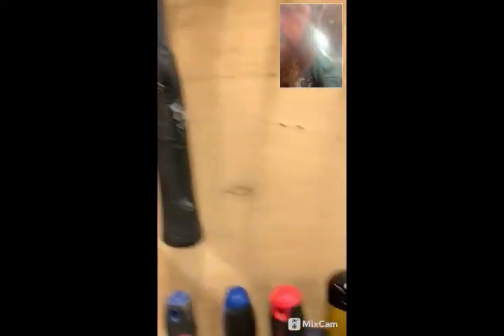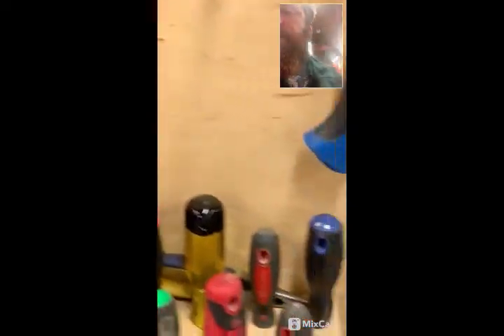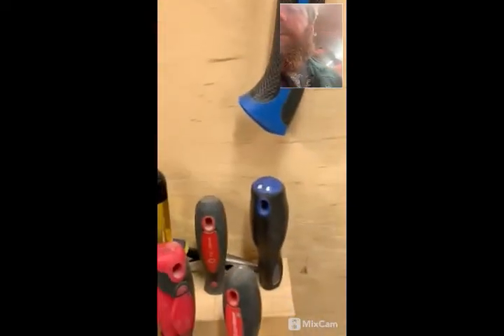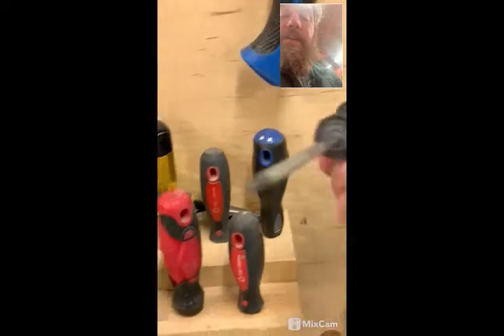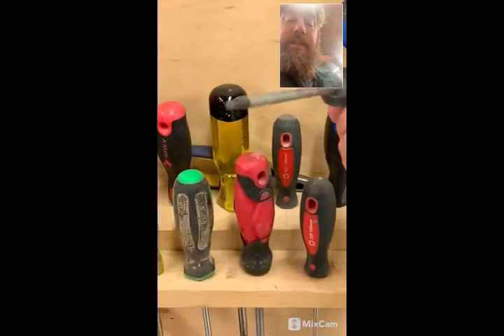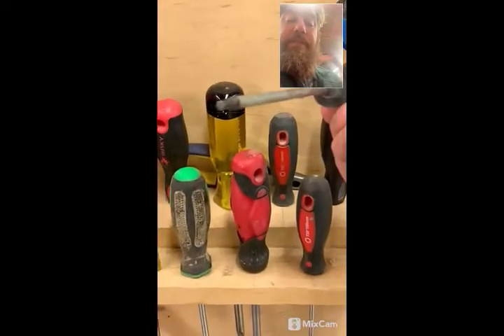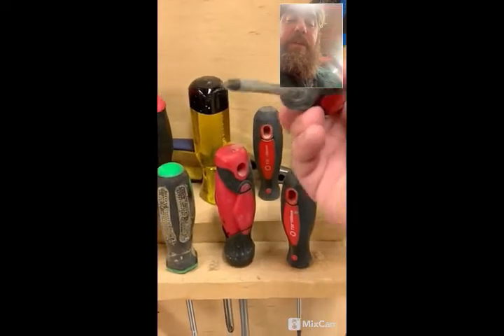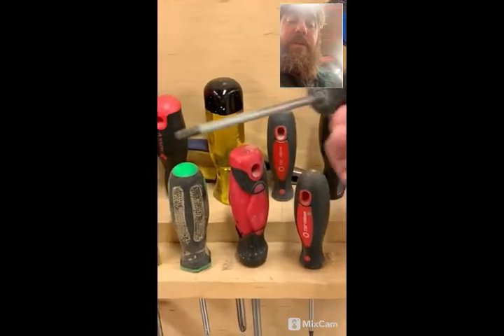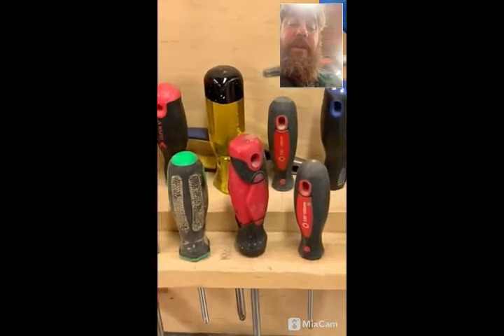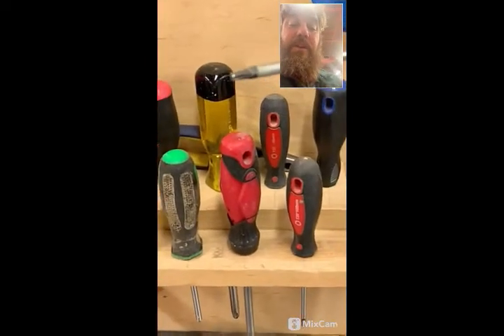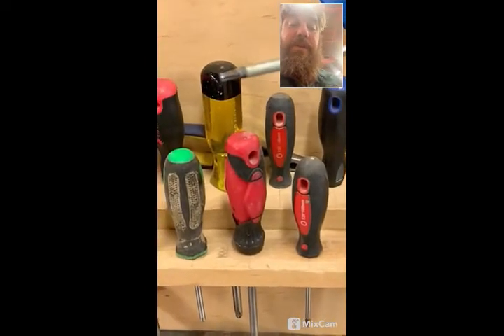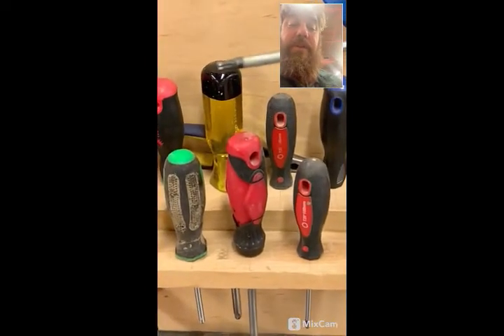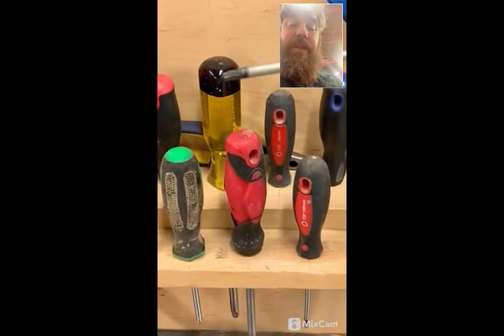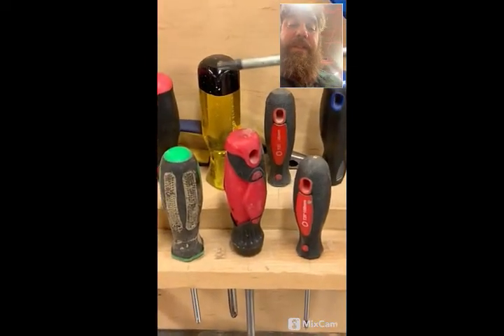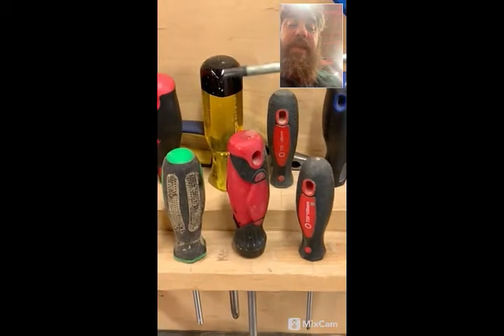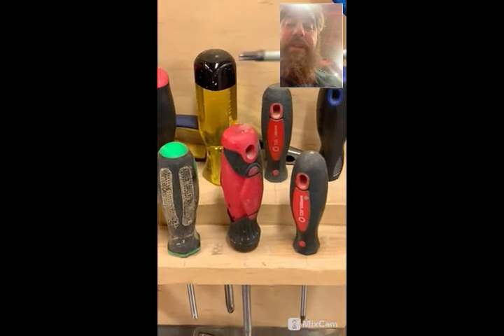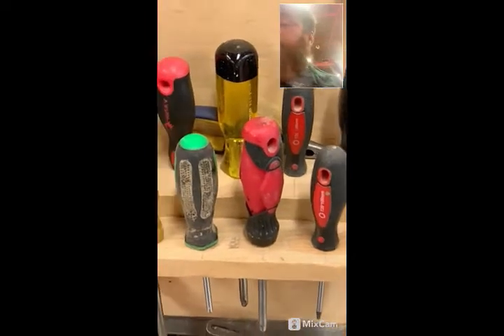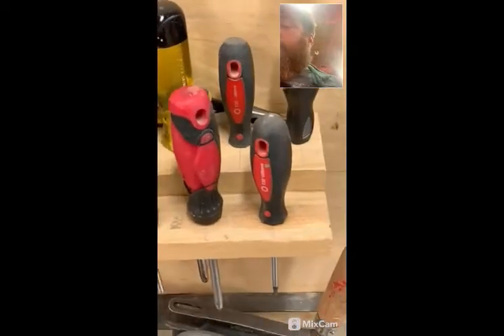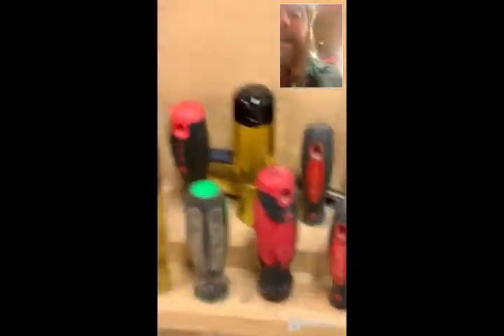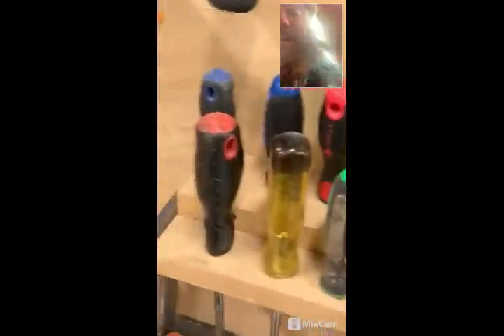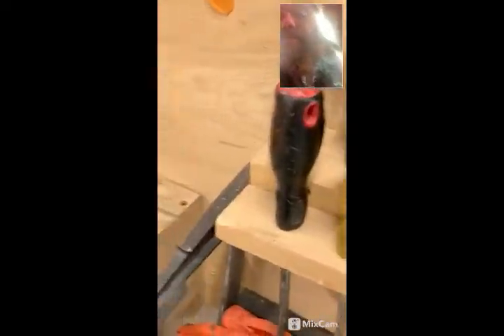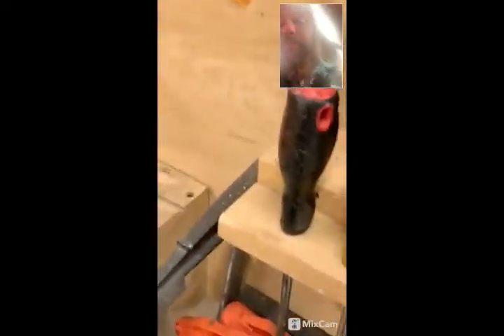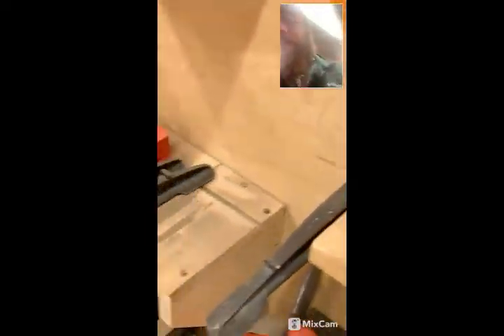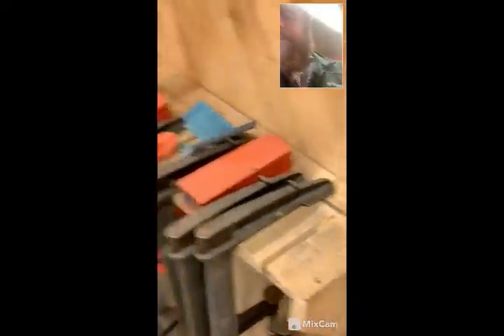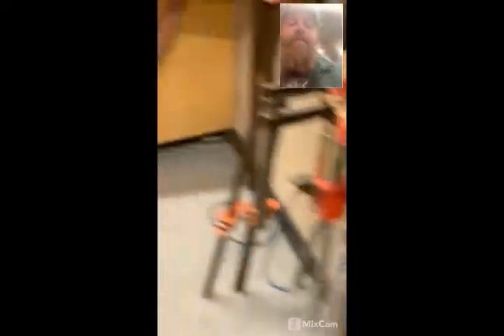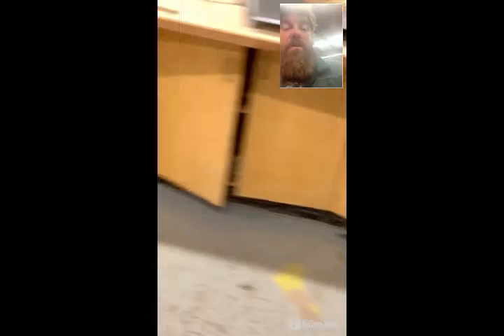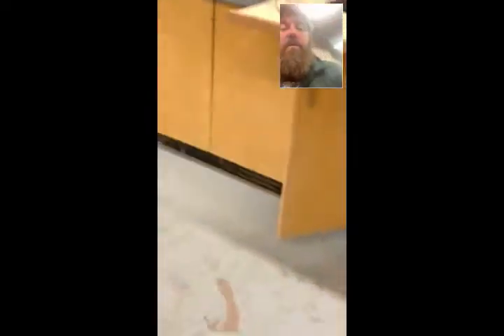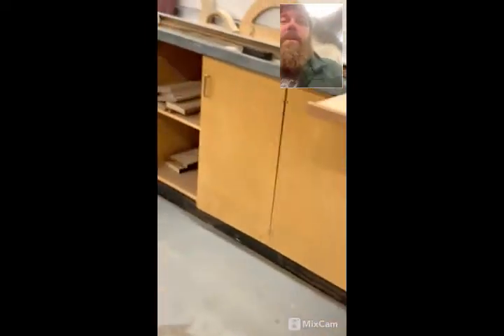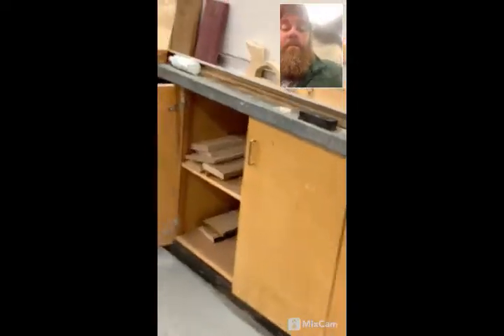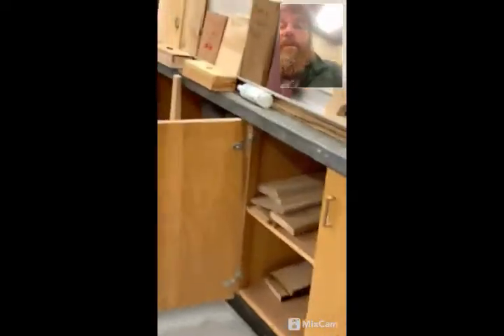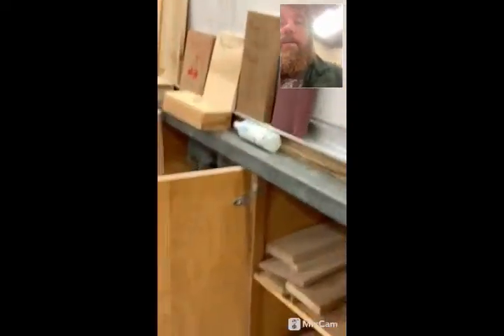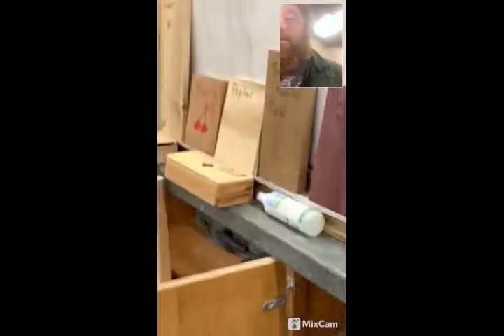There's also one called a Torx, and it's kind of a star-shaped one with six to eight points. Those are the standard screwdriver types. Let's go over to the board here and show you.